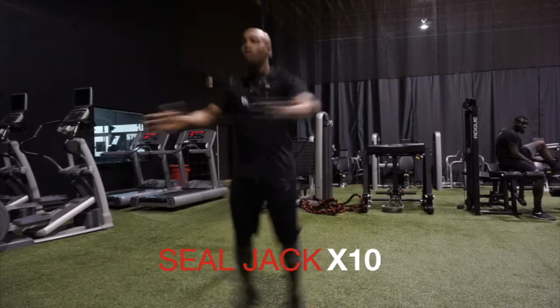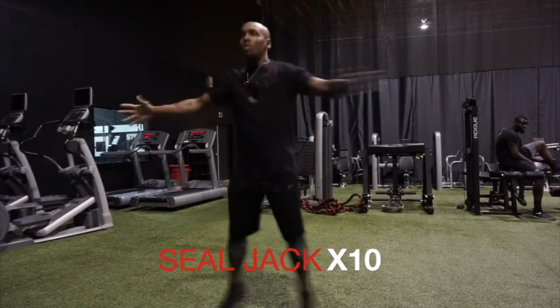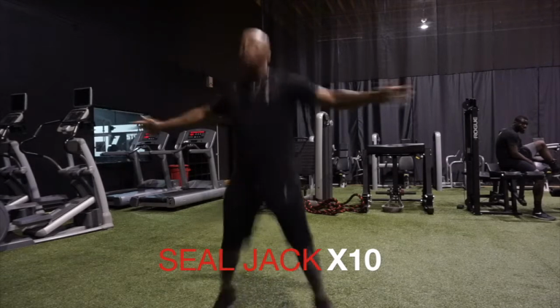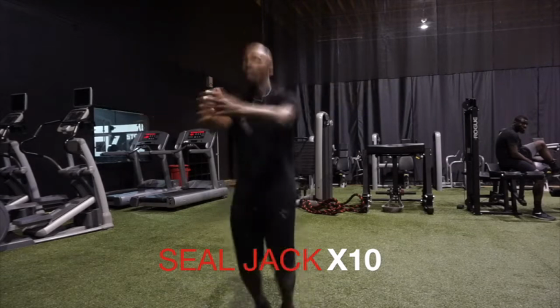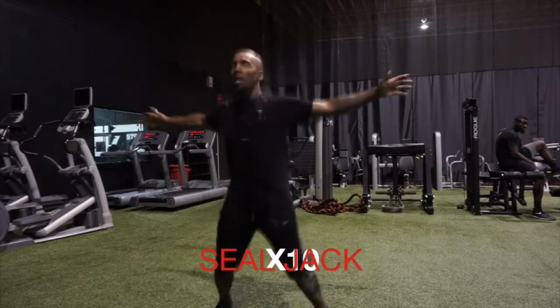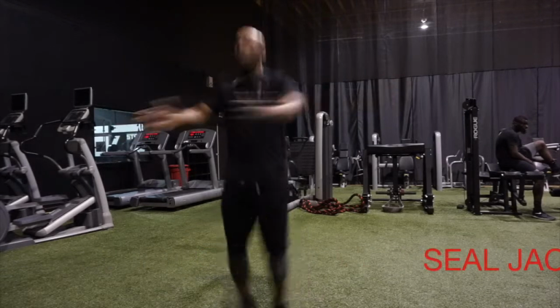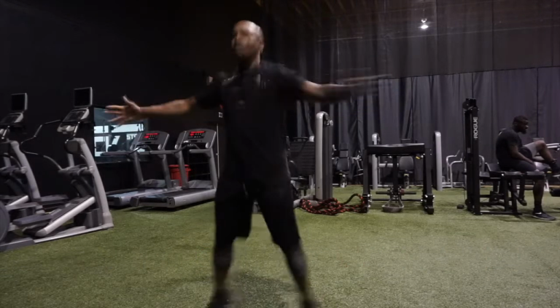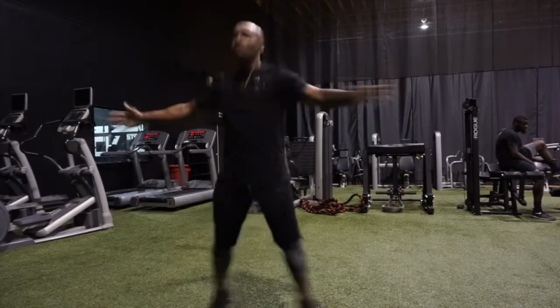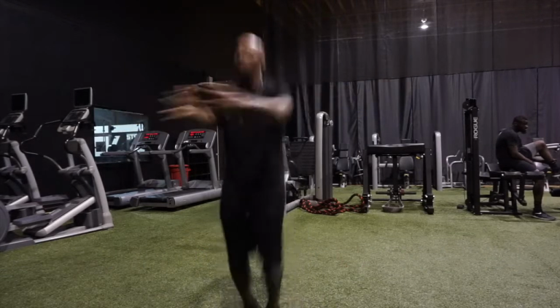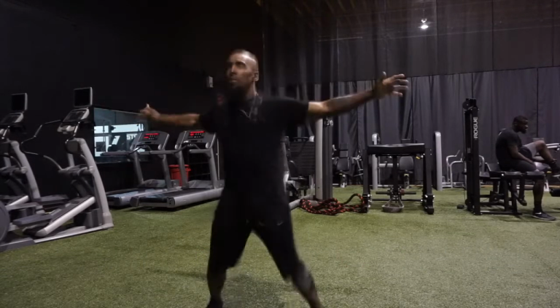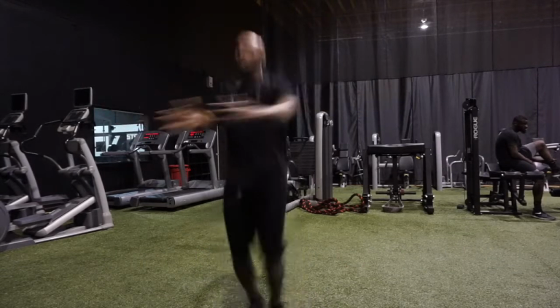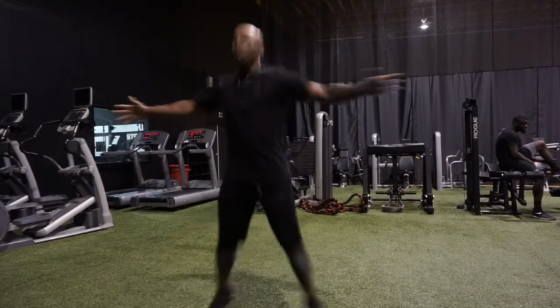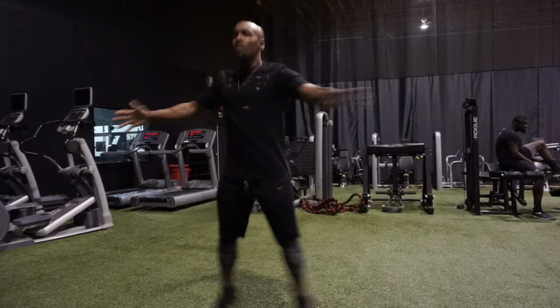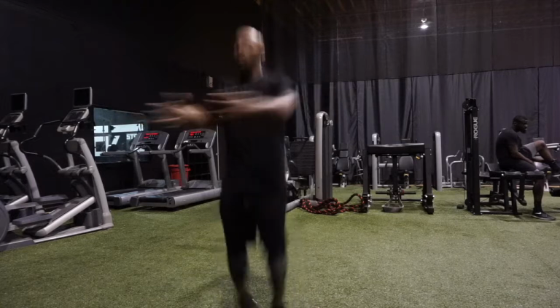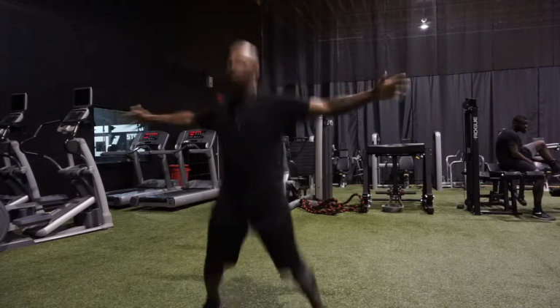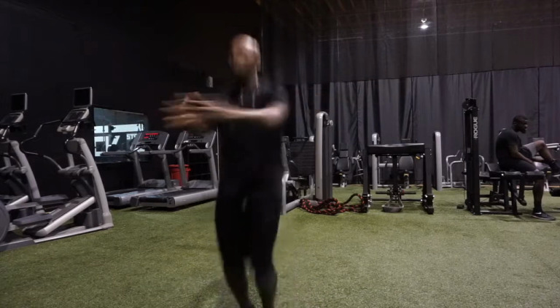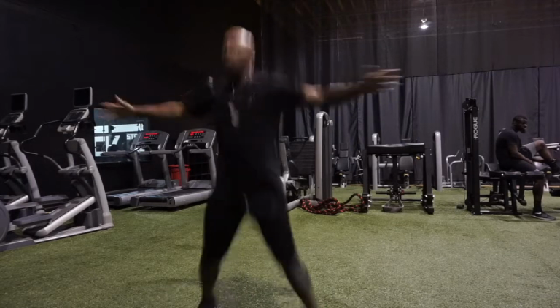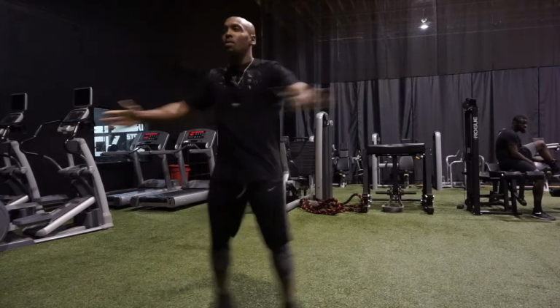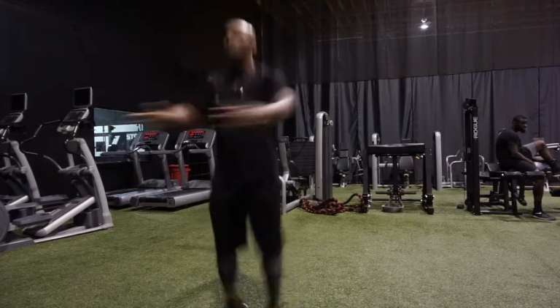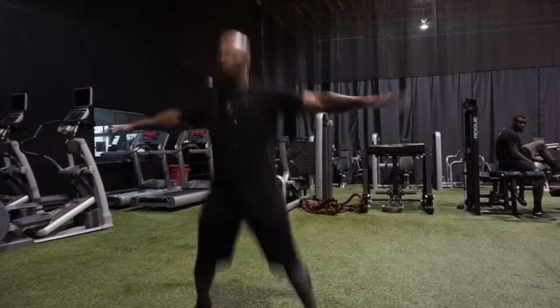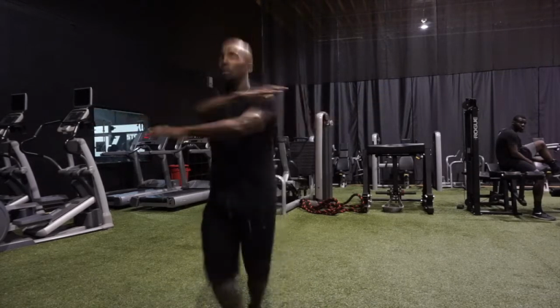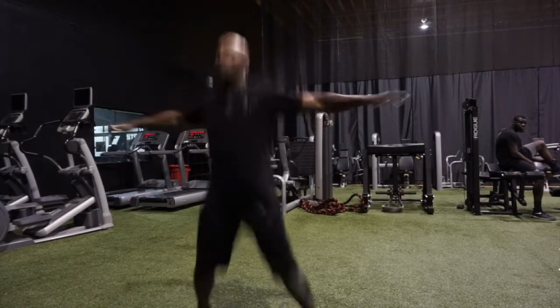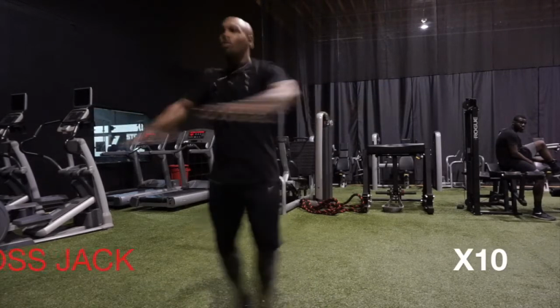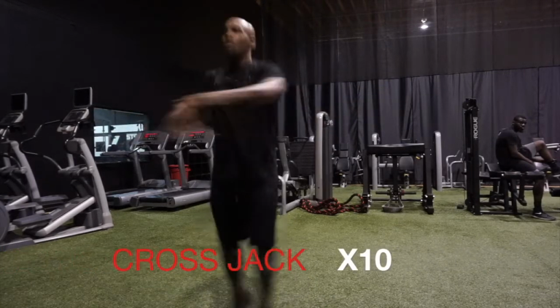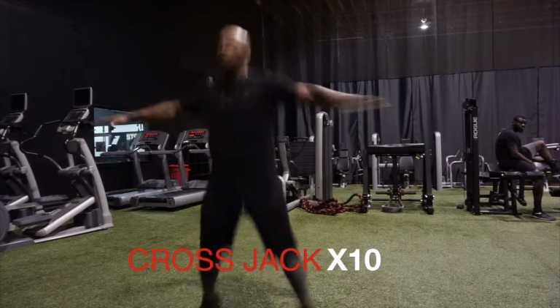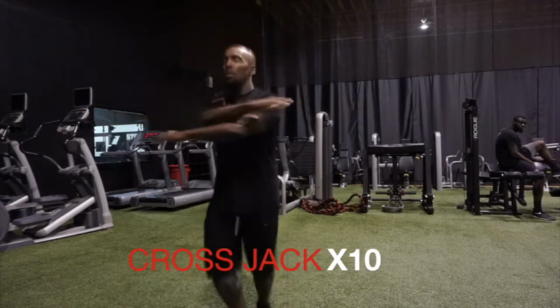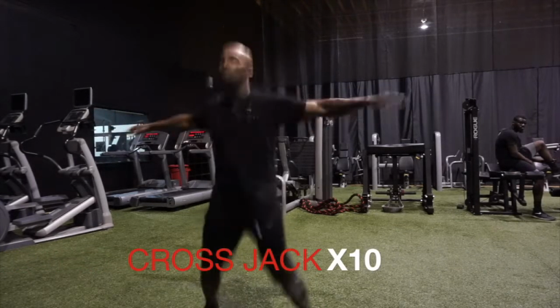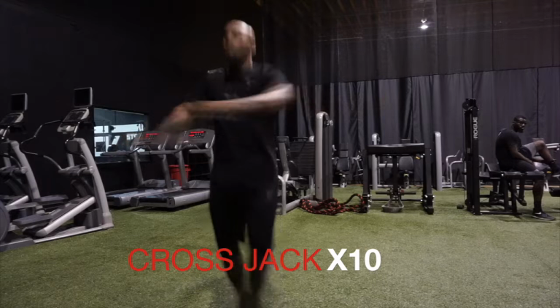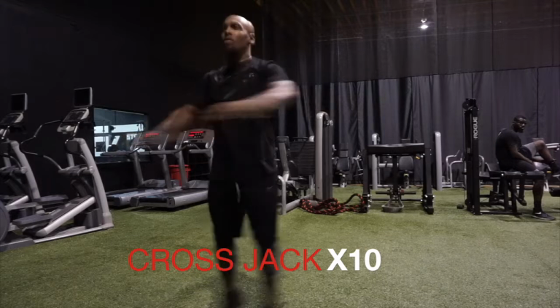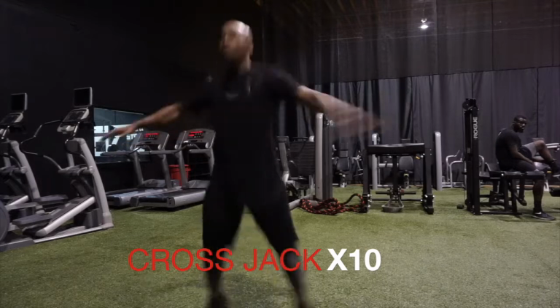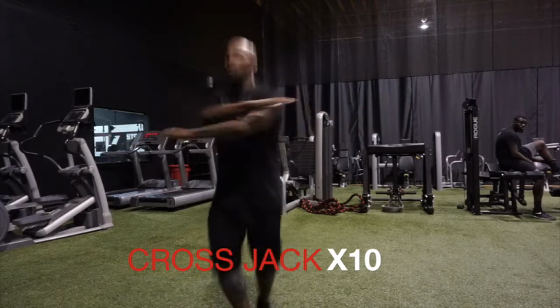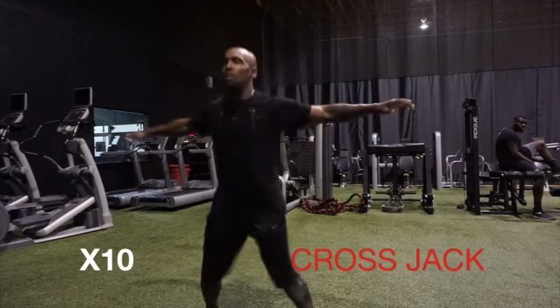Then we're going to go right into seal jacks for 10 reps as well. We just want to open wide, get a good stretch, stay nice and light on your feet. Then we transition to cross jacks for 10 reps.